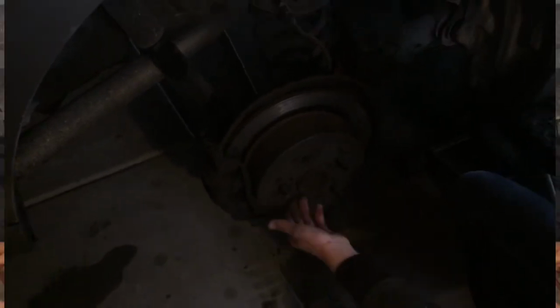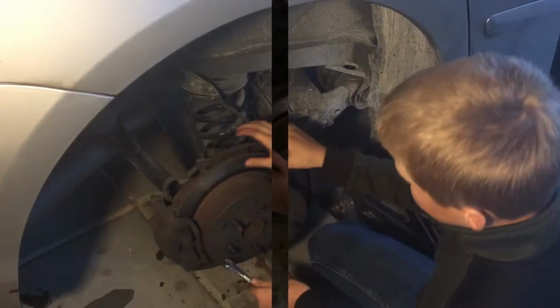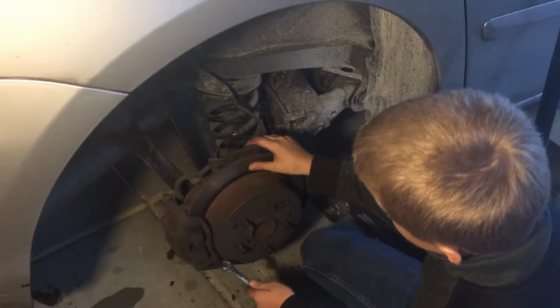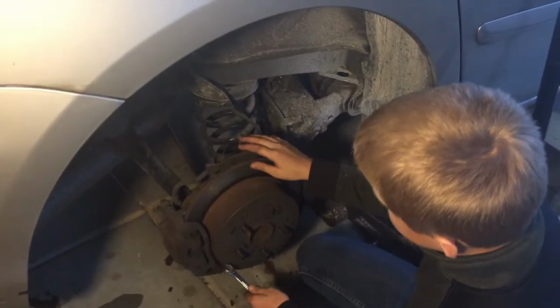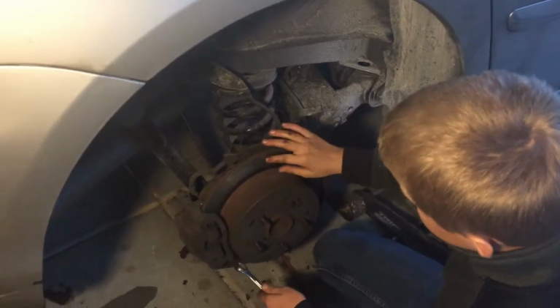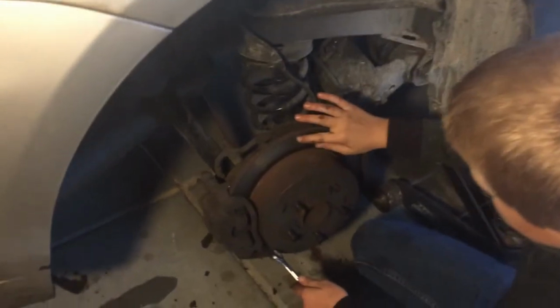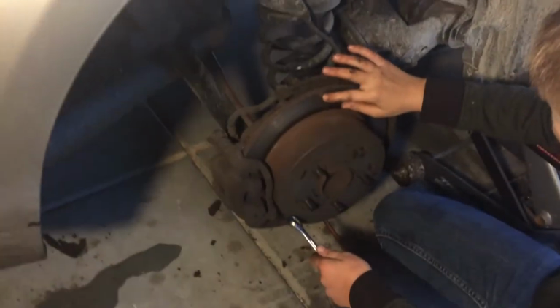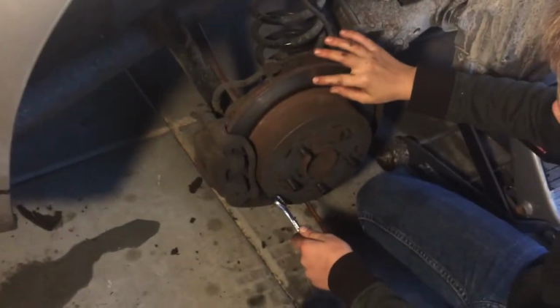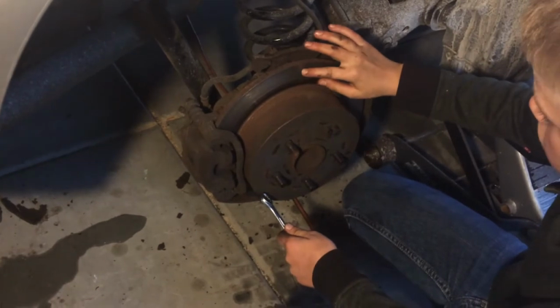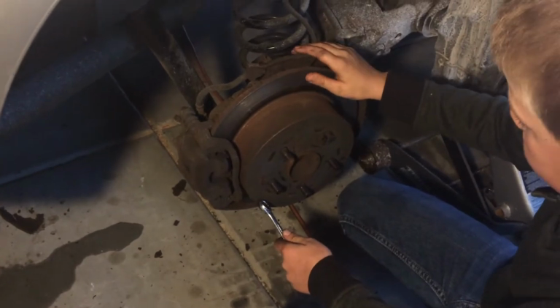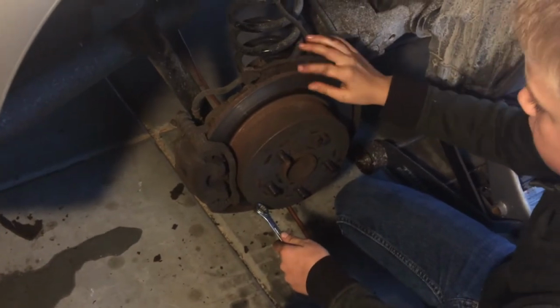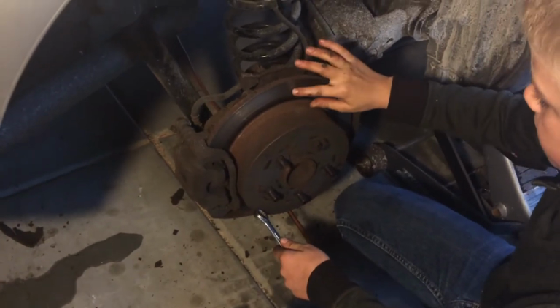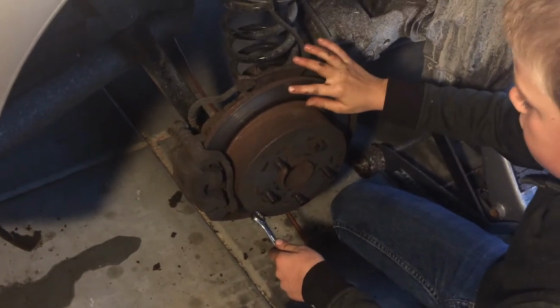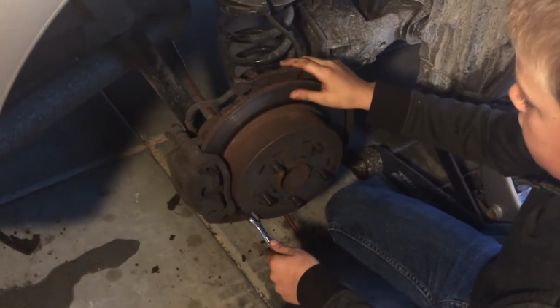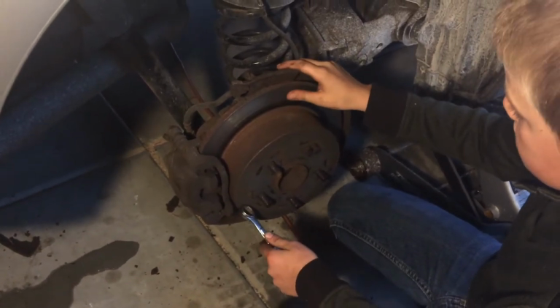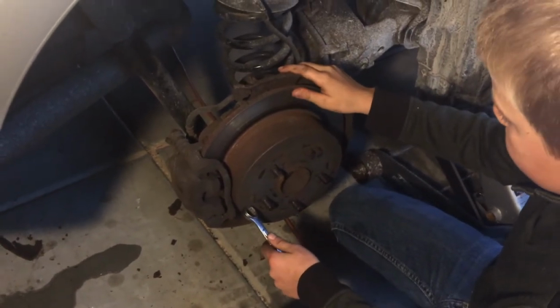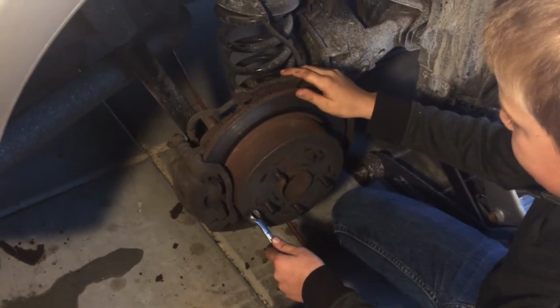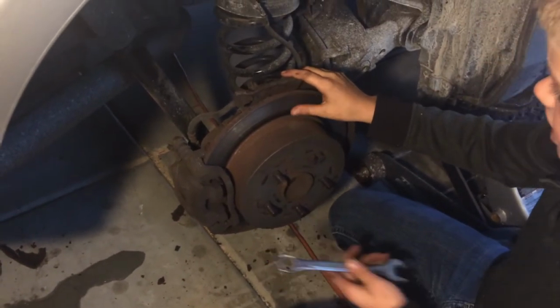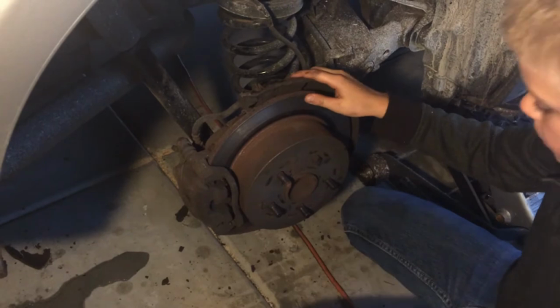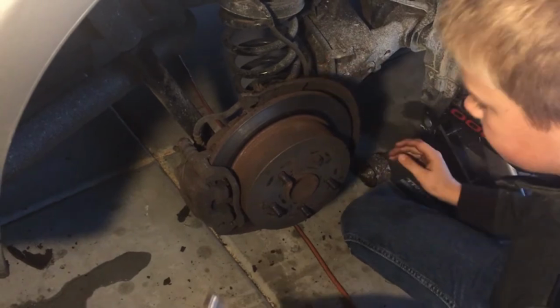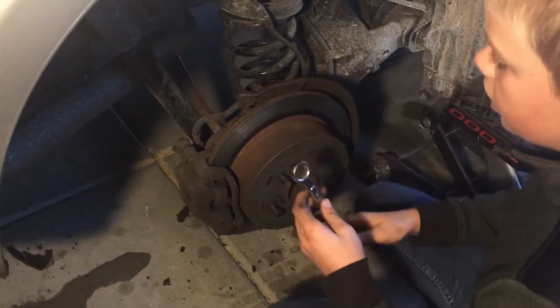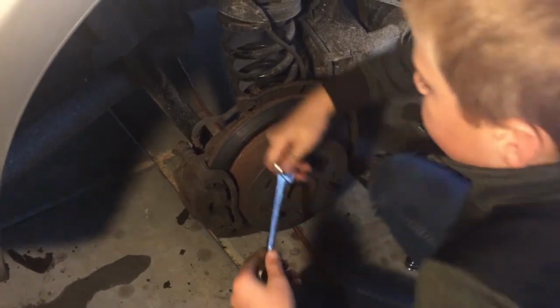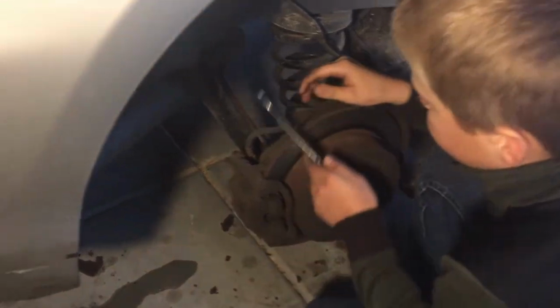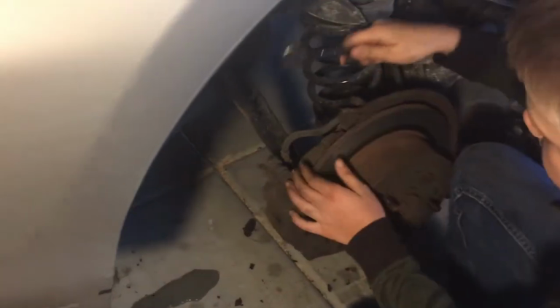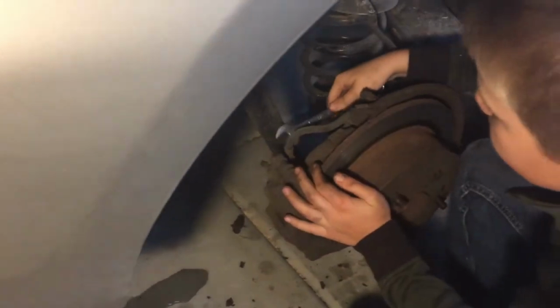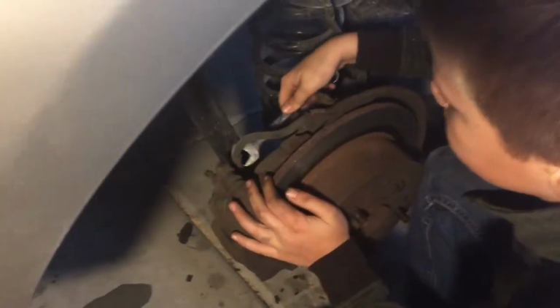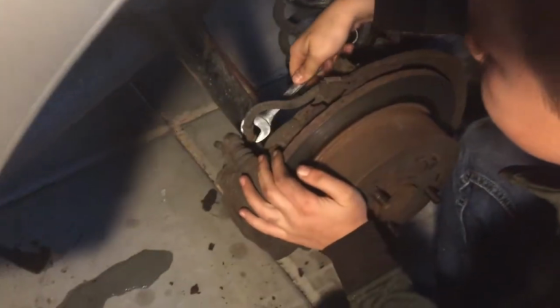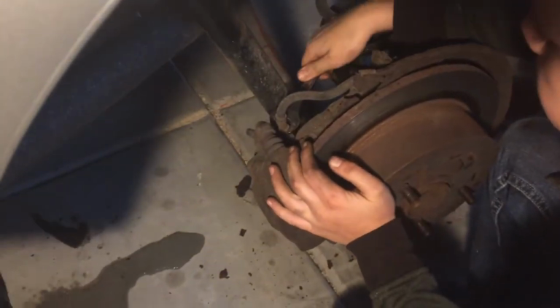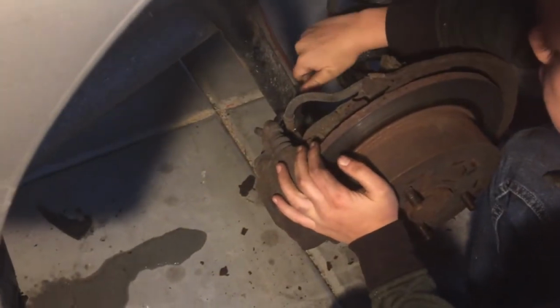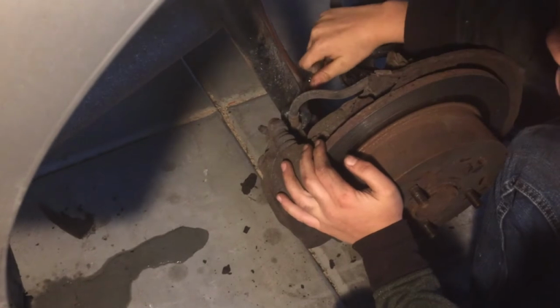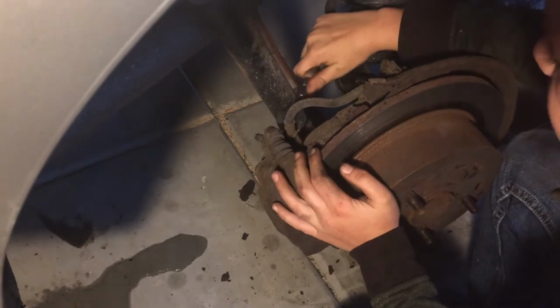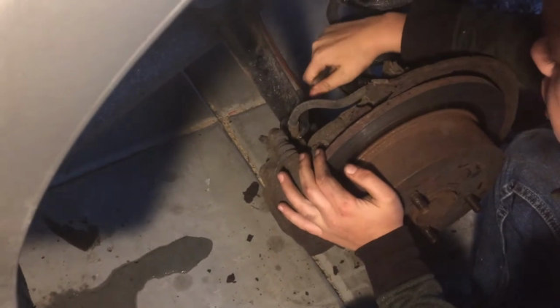Take note: if your rotor is super groovy it will need to be replaced, but this one doesn't feel too bad, so it doesn't need replaced. Now you have to crack your brake line loose when you're replacing the calipers.